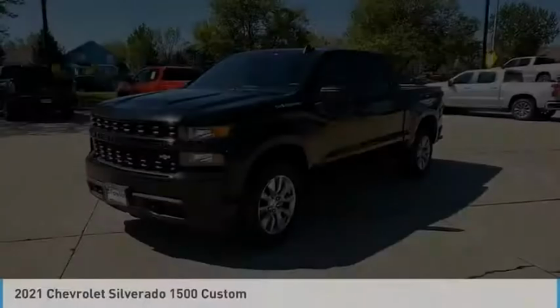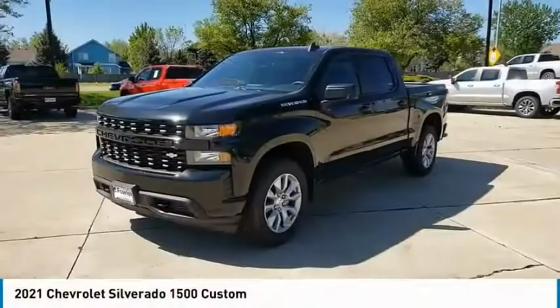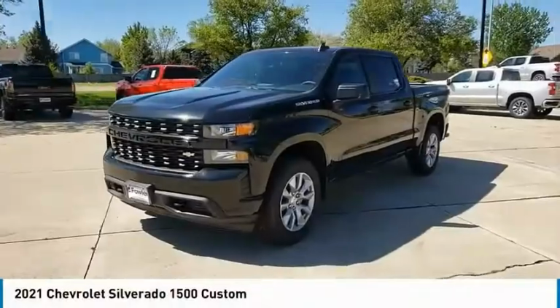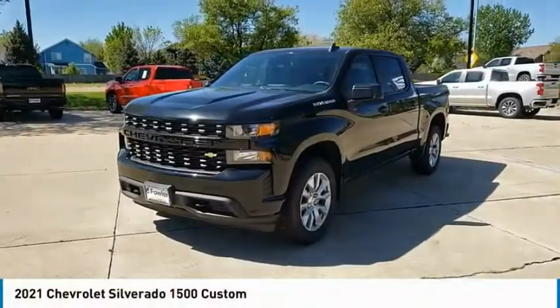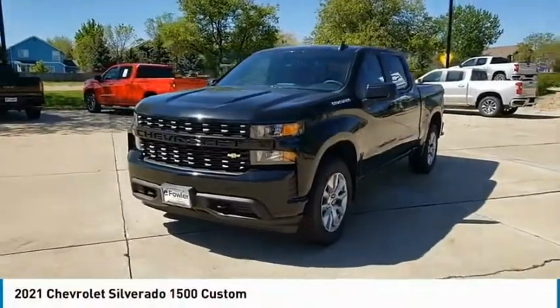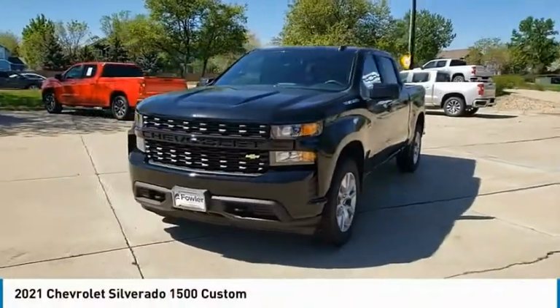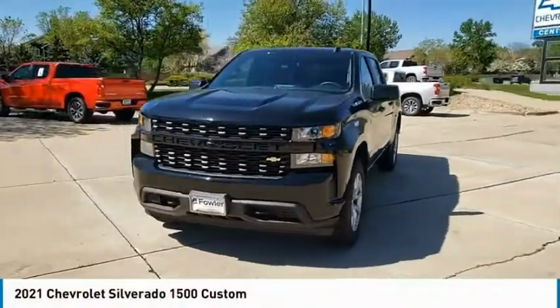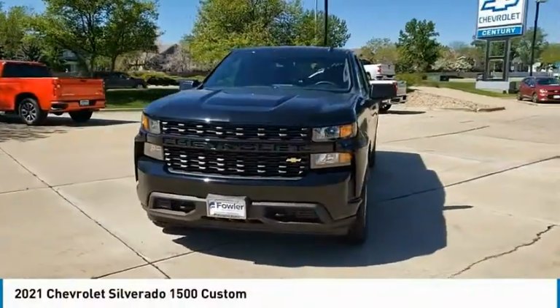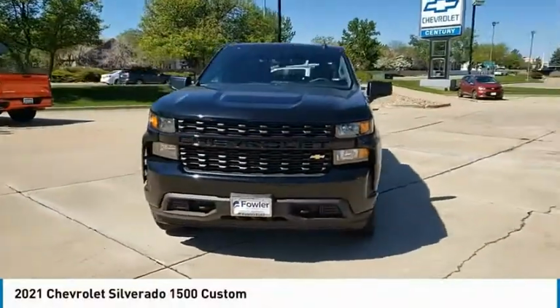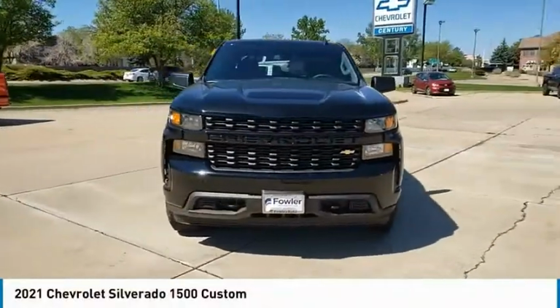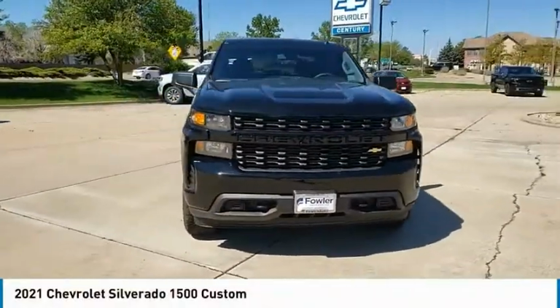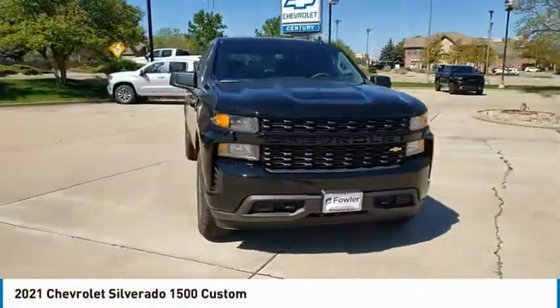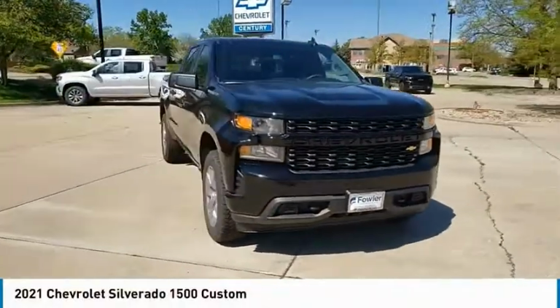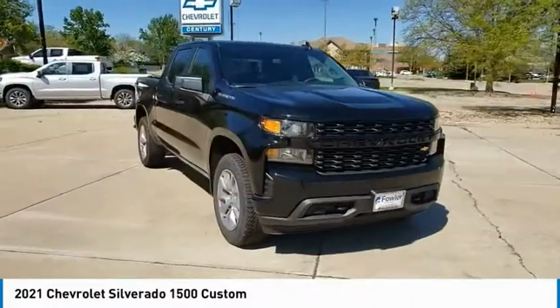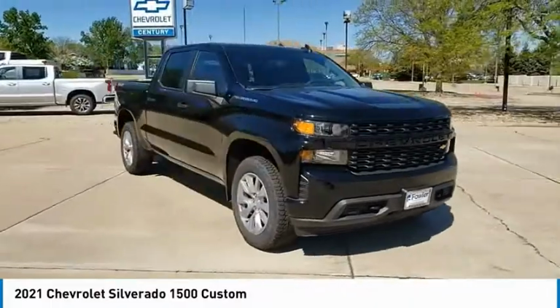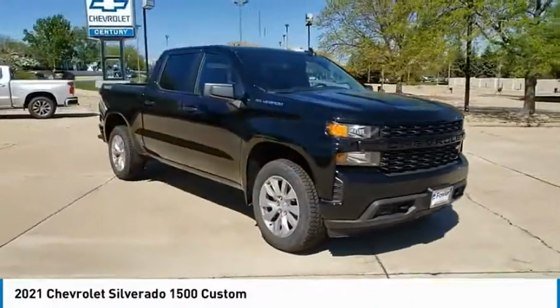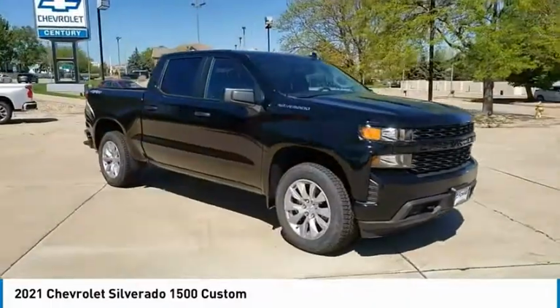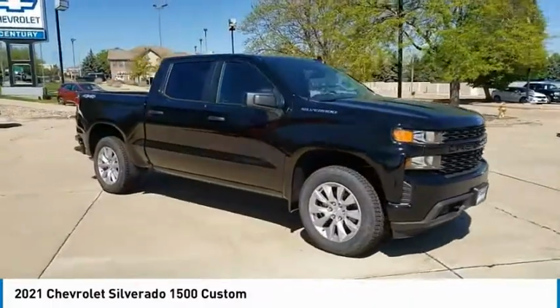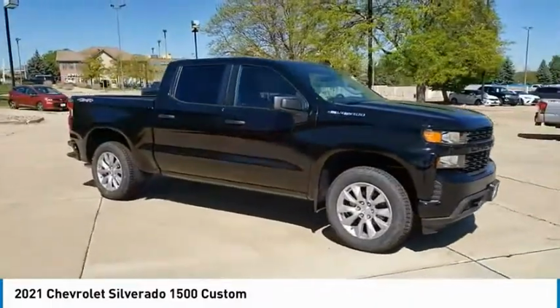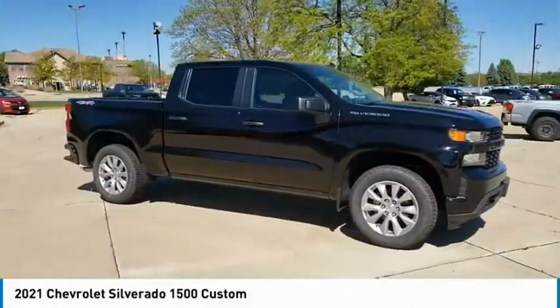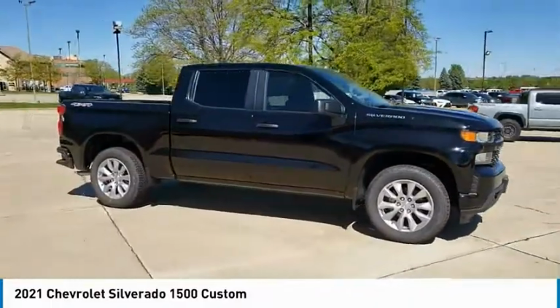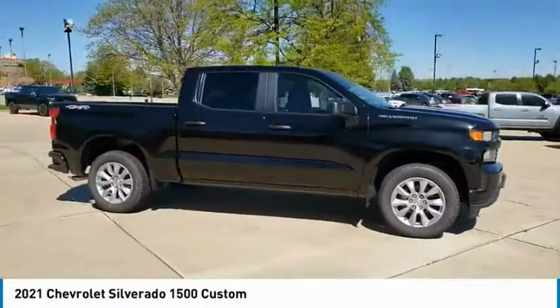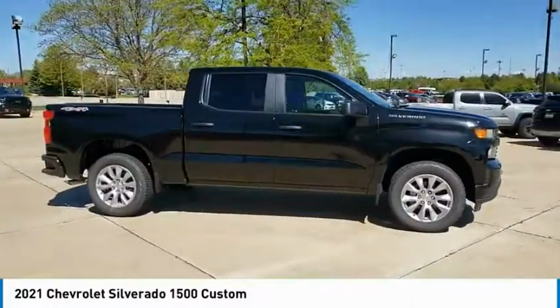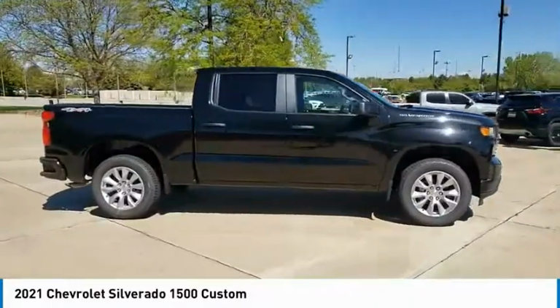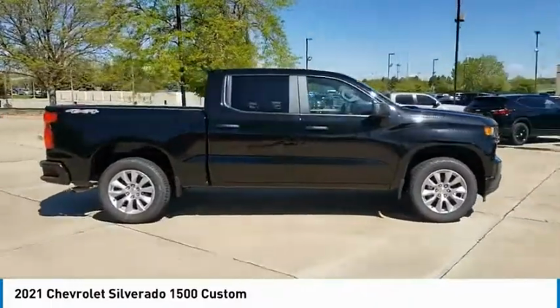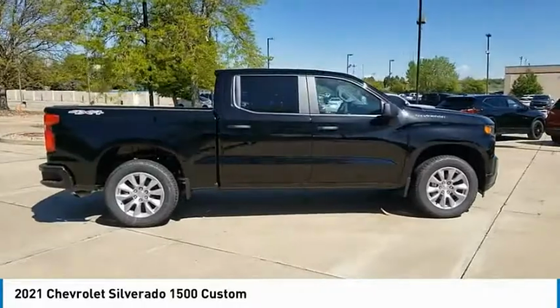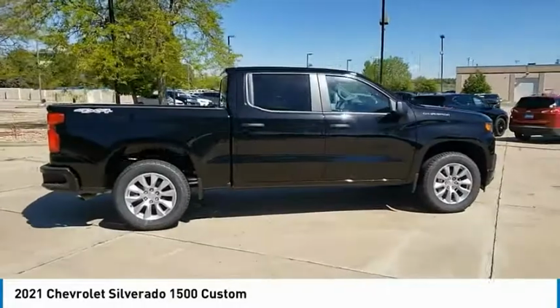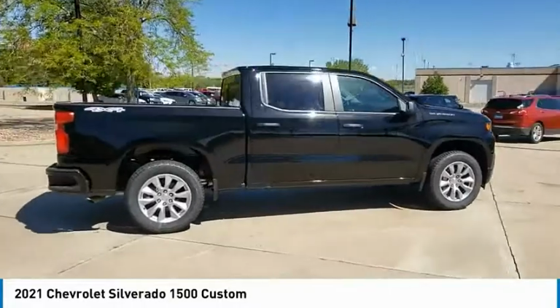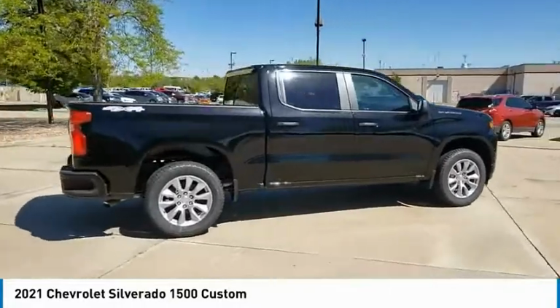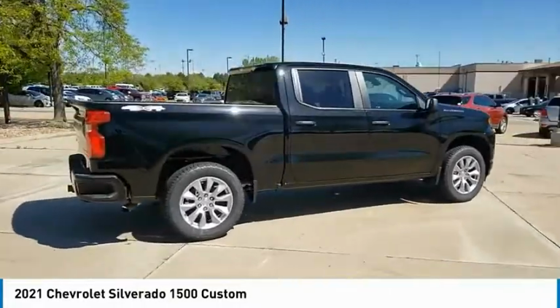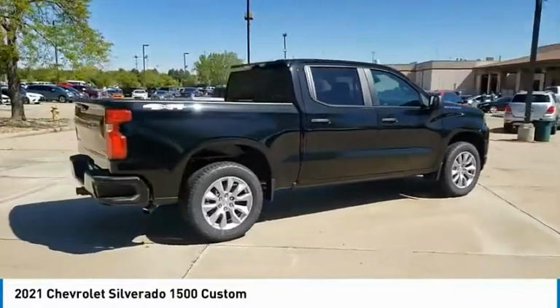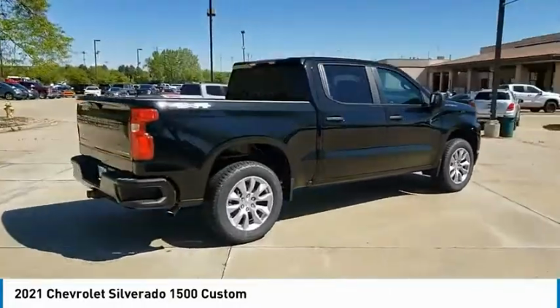Come test drive the 2021 Silverado 1500. The Chevy Silverado 1500 has the lowest cost of ownership of any full-size pickup. This vehicle has less than 100 miles.